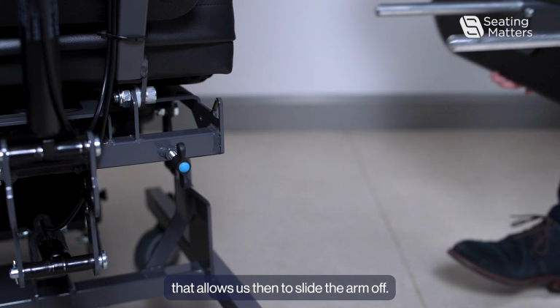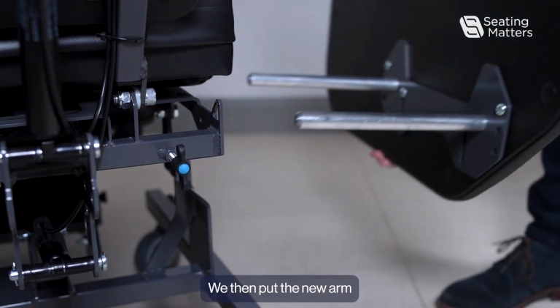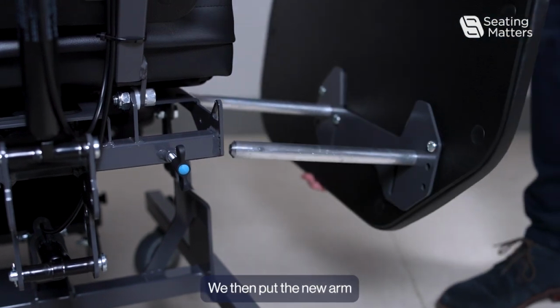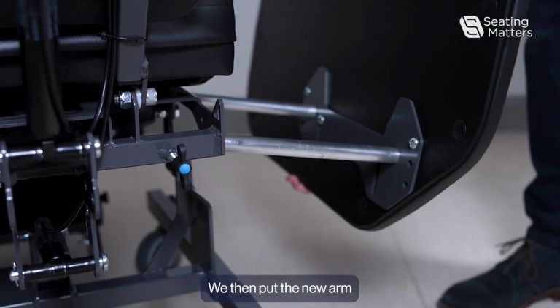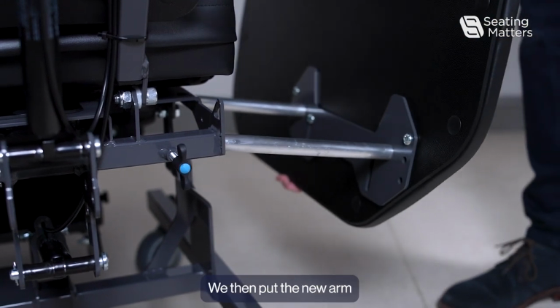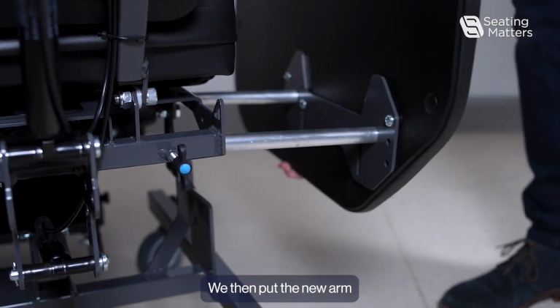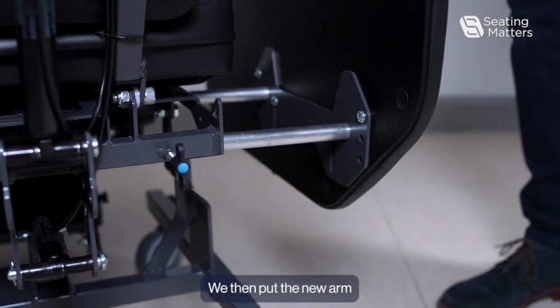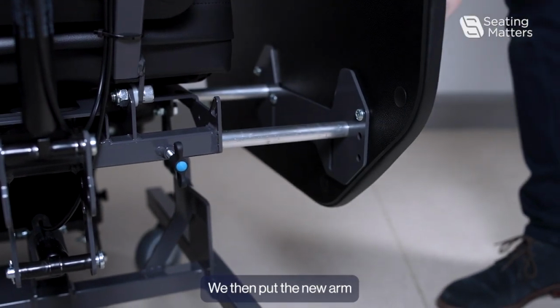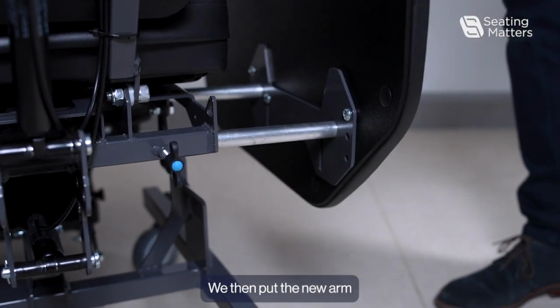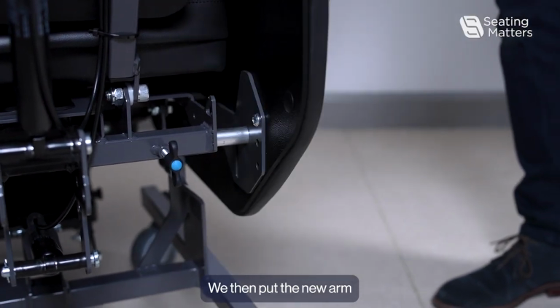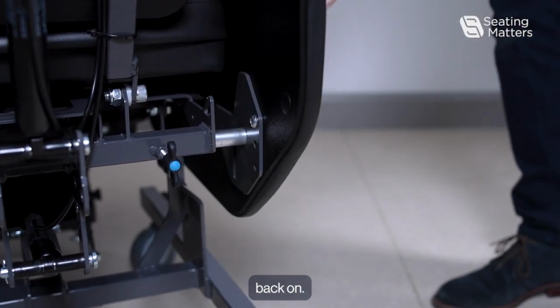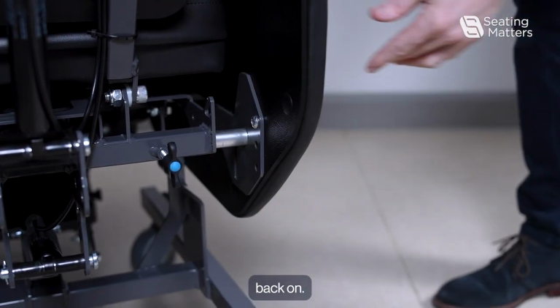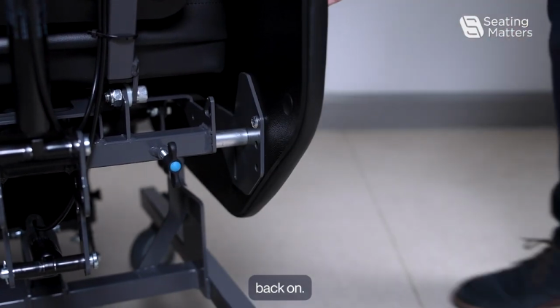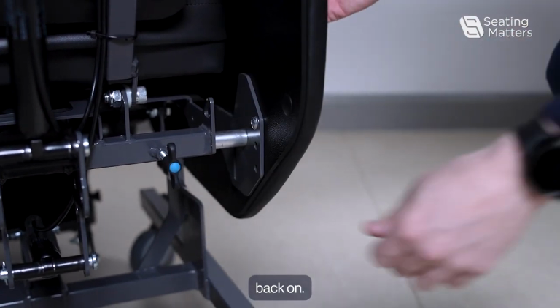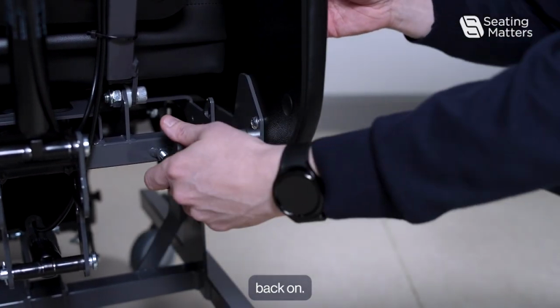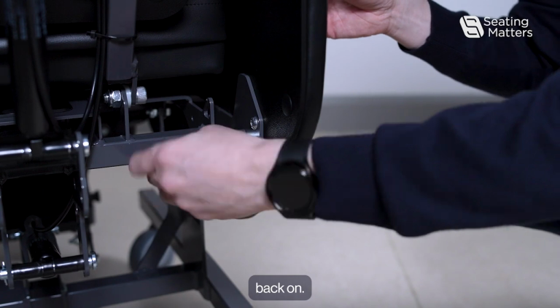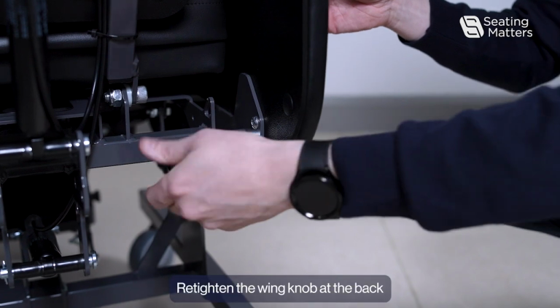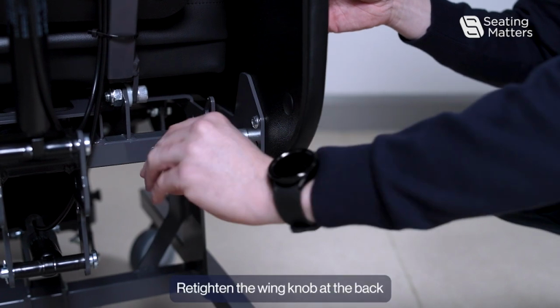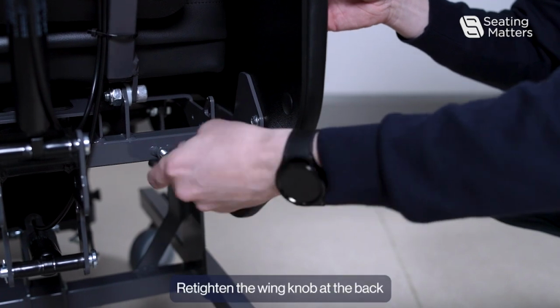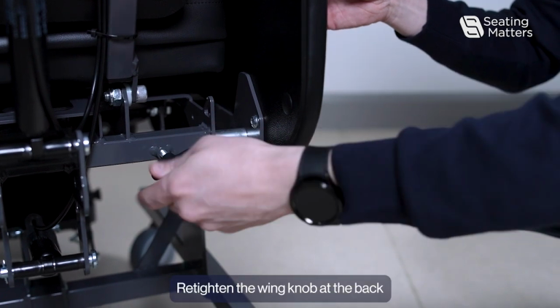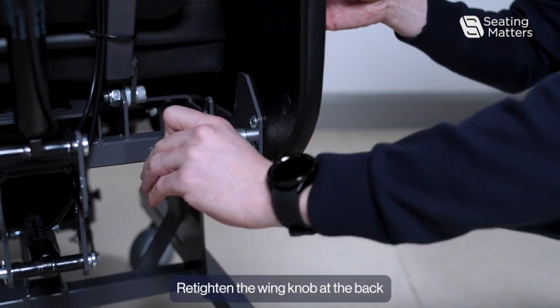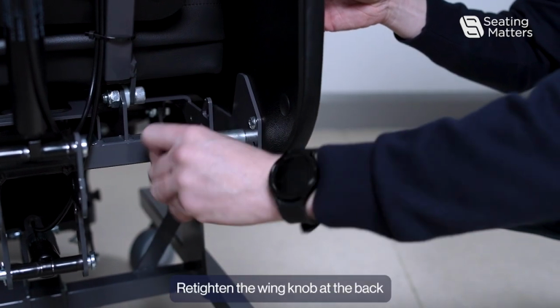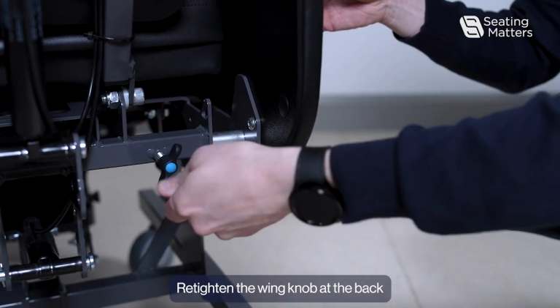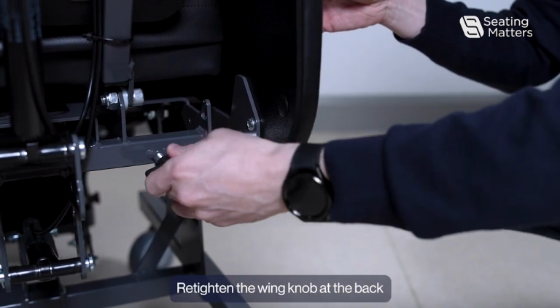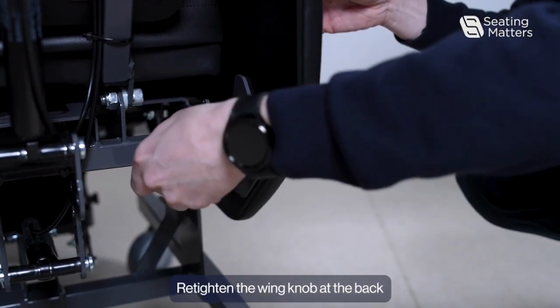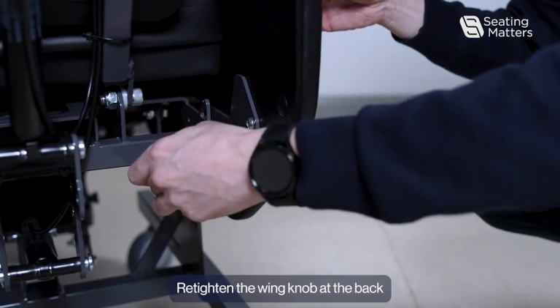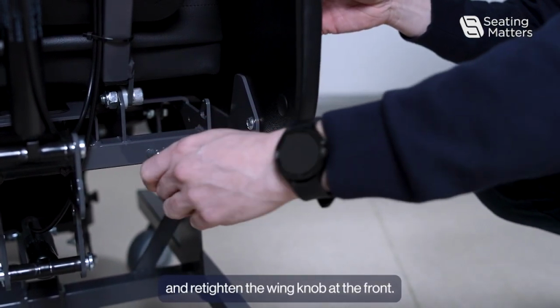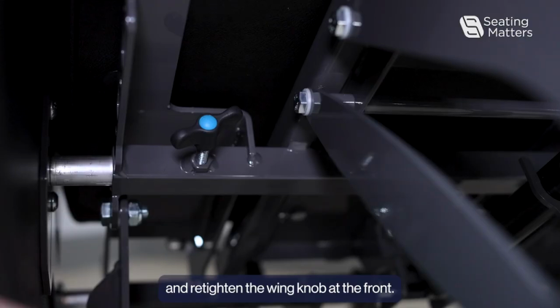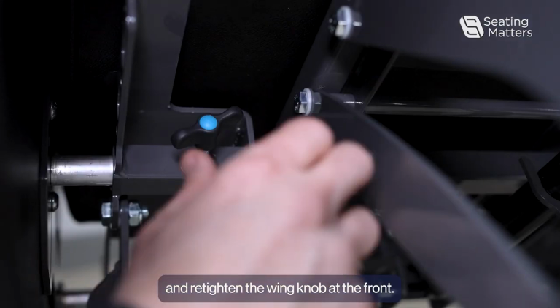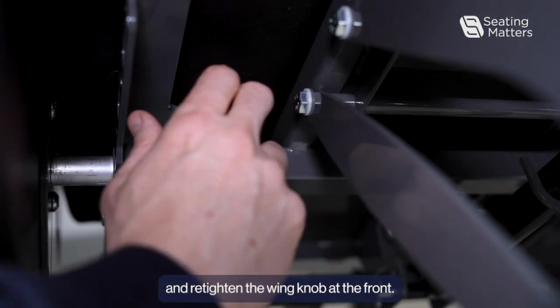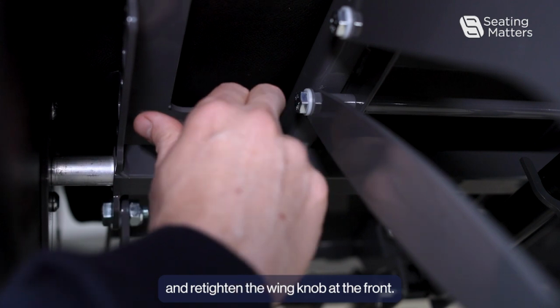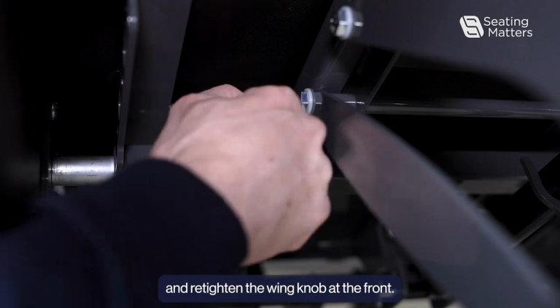We then put the new arm back on, re-tighten the wing knob at the back, and re-tighten the wing knob at the front.